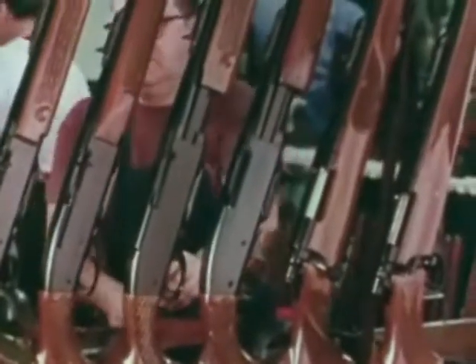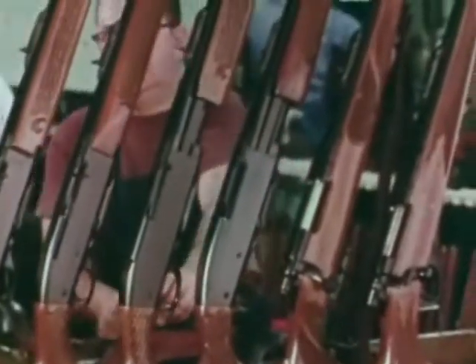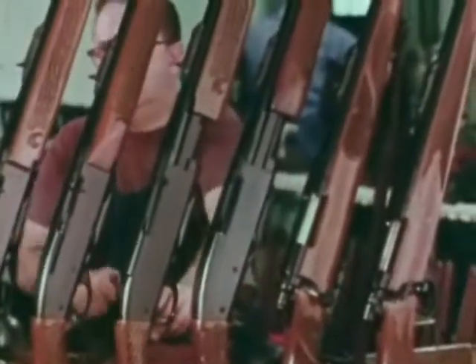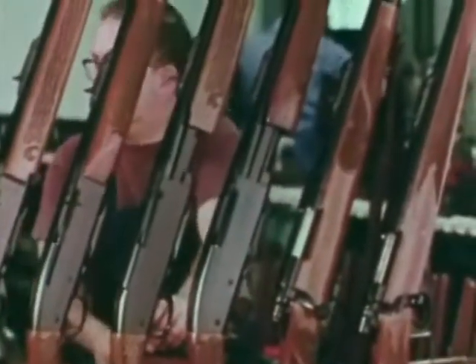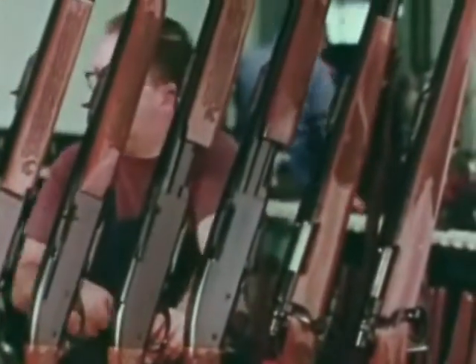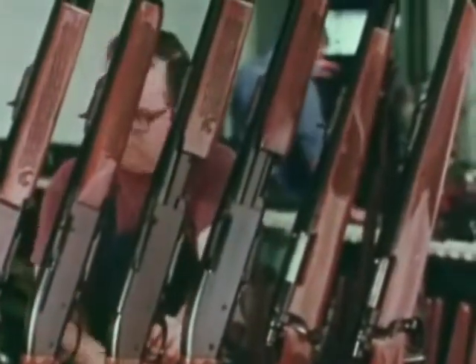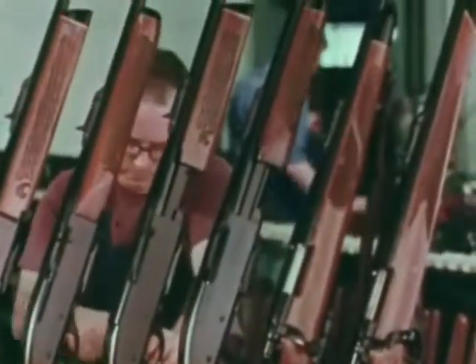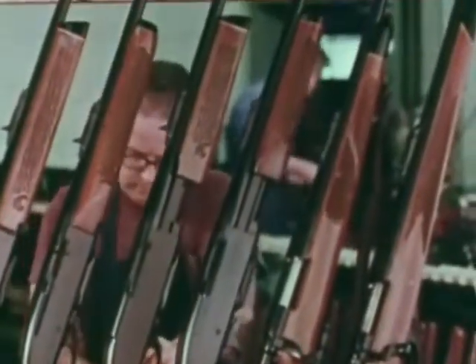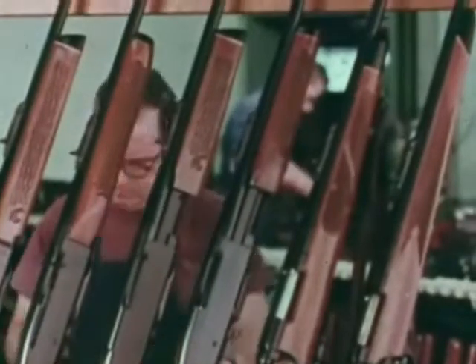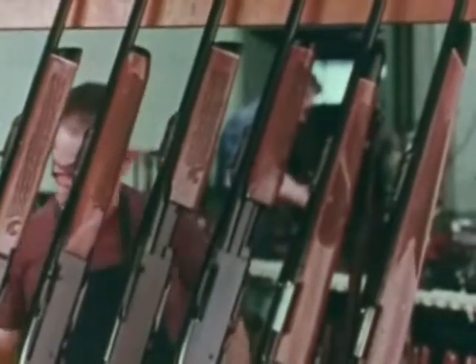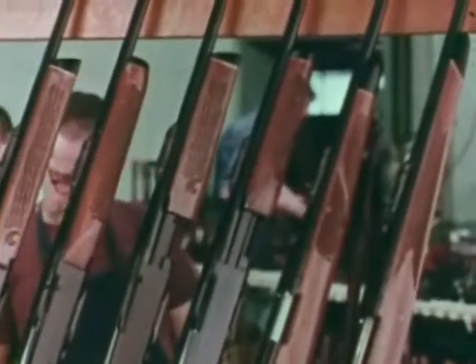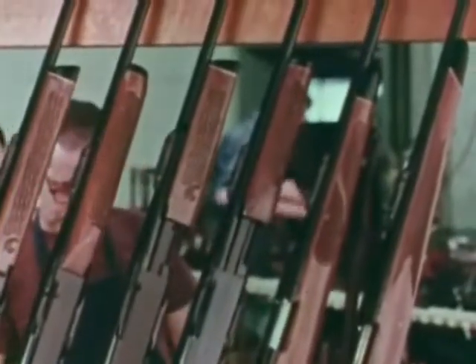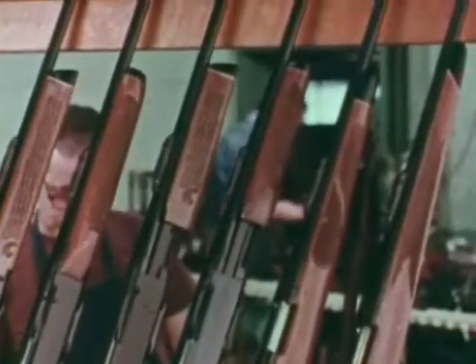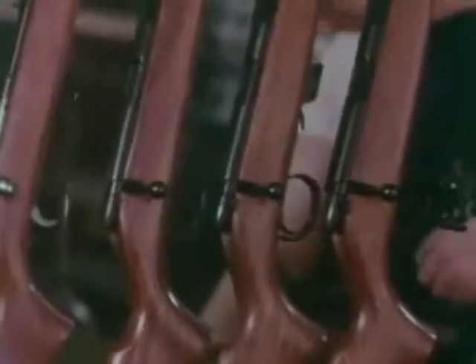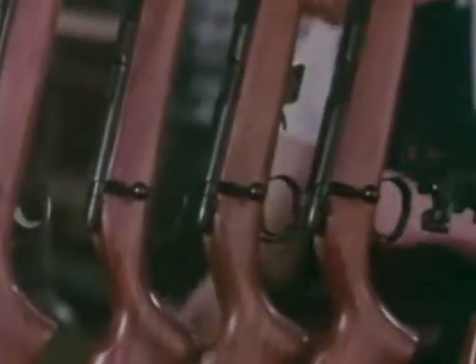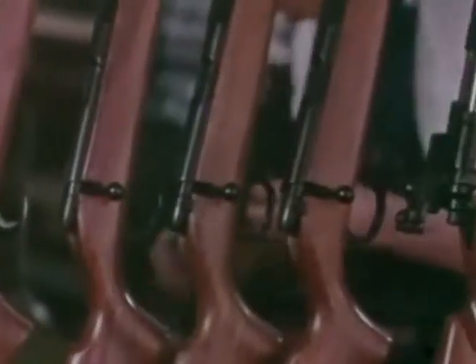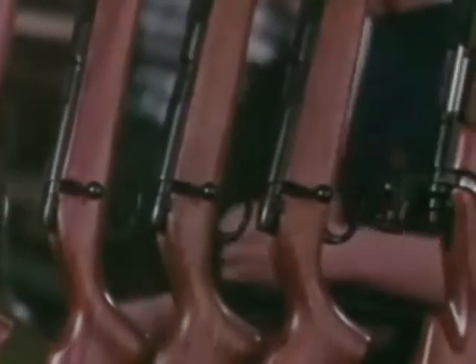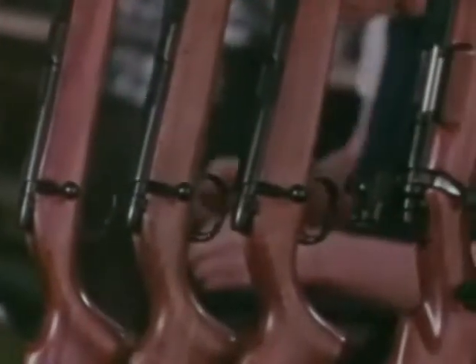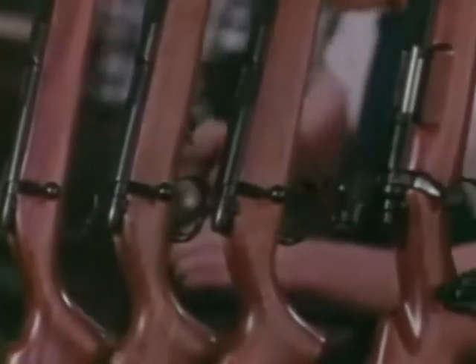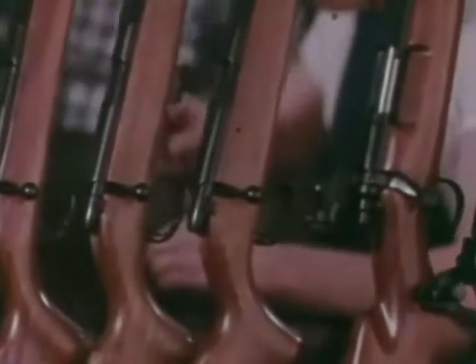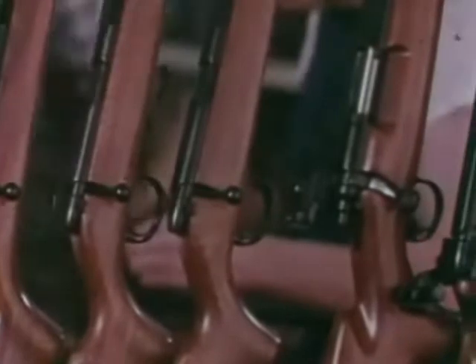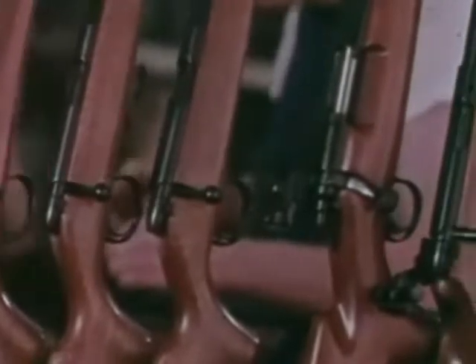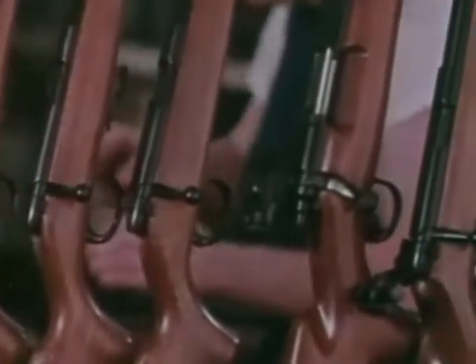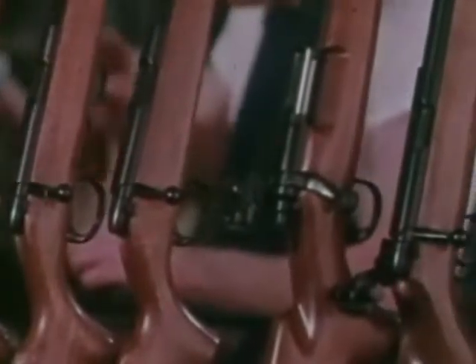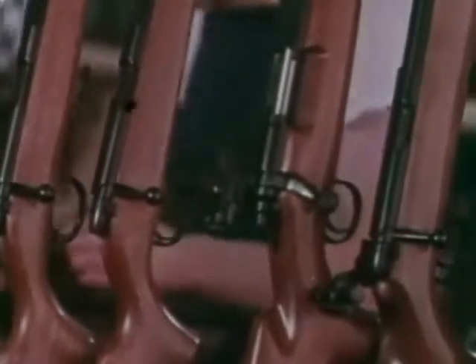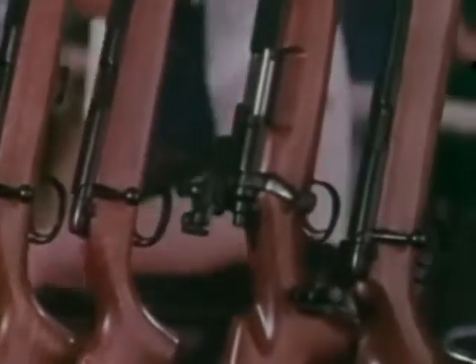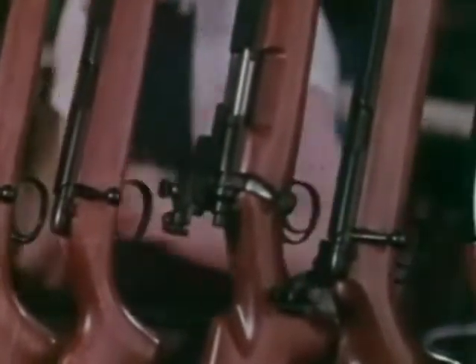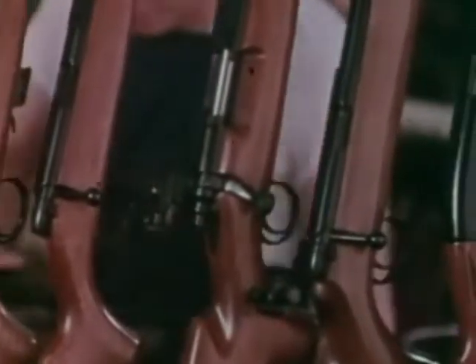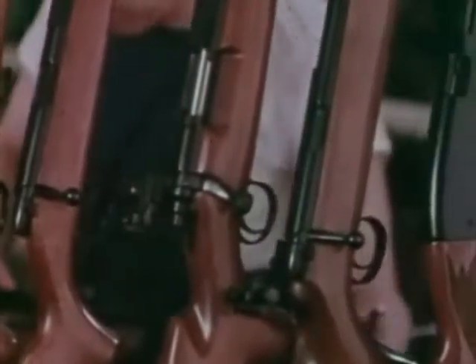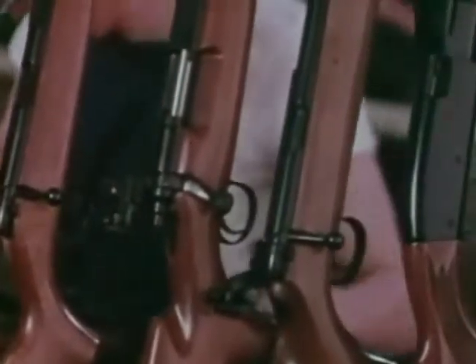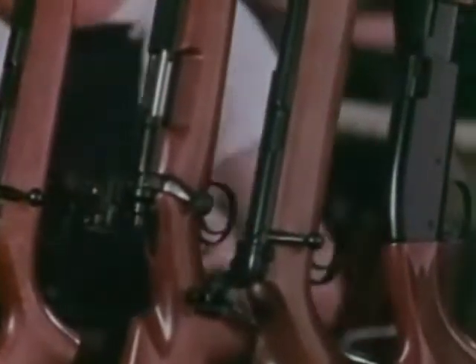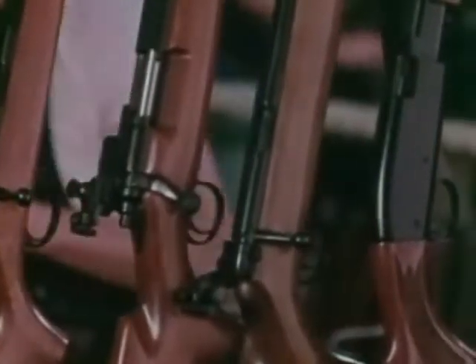Just pick one up and point it. Thousands have been made. Thousands will be. But the oldest gun makers in America still build them one at a time.